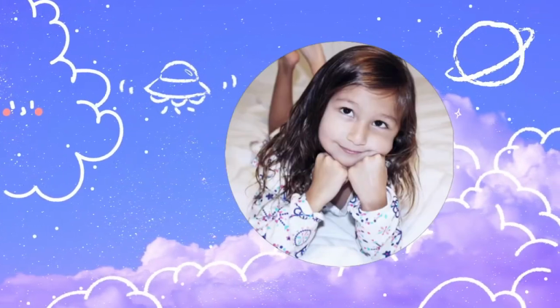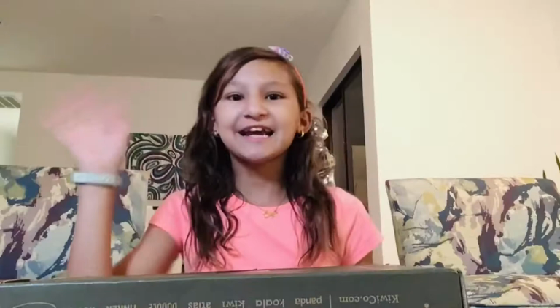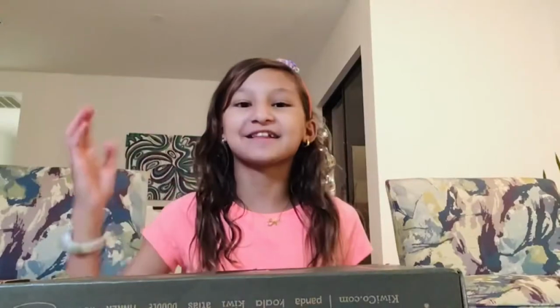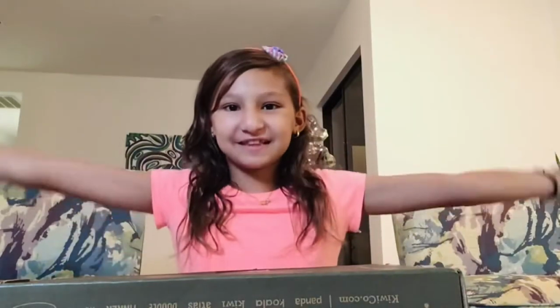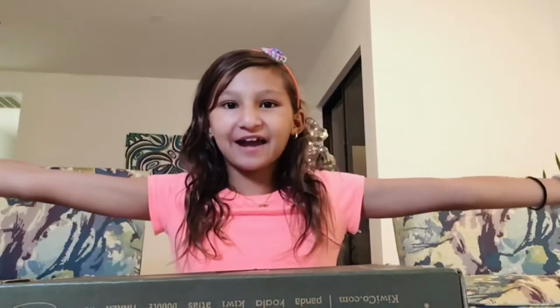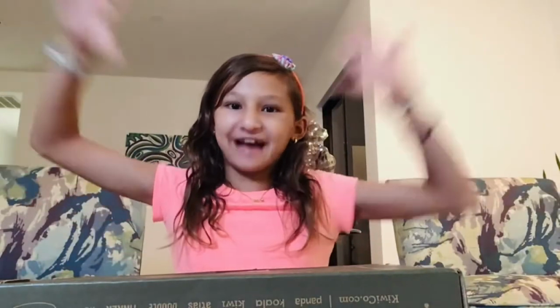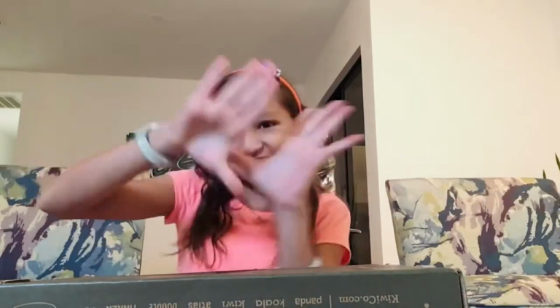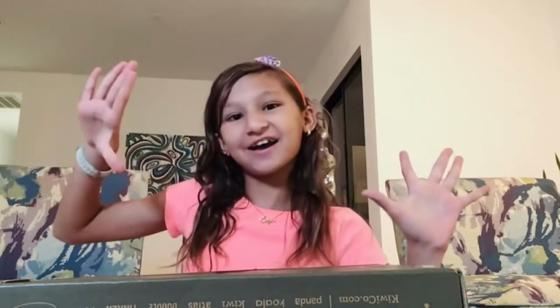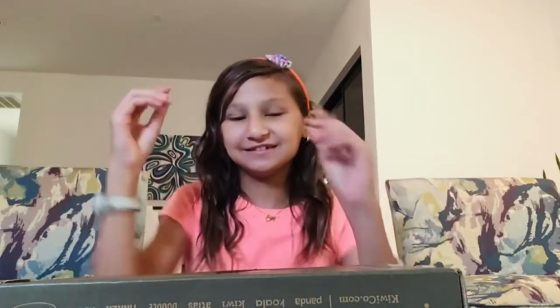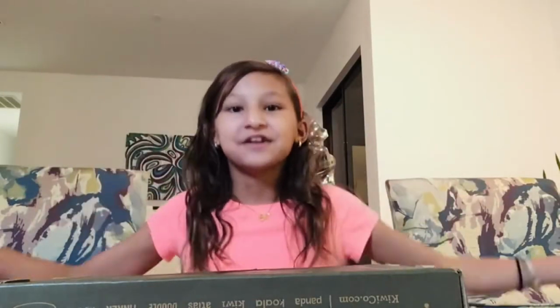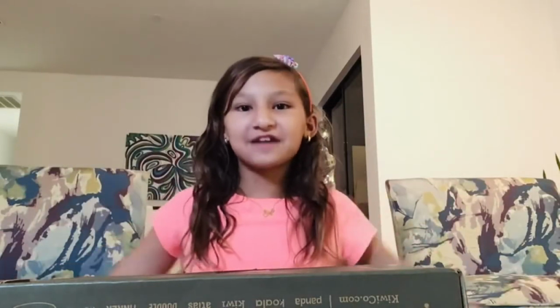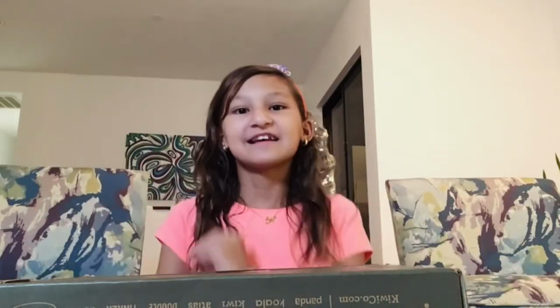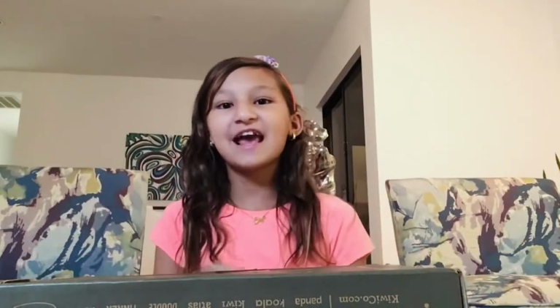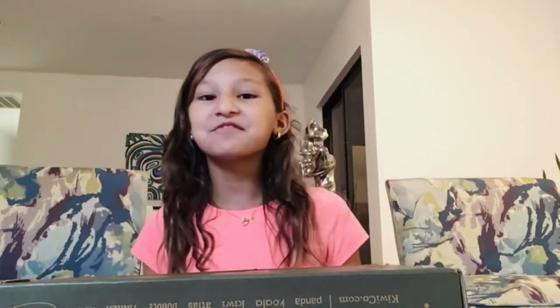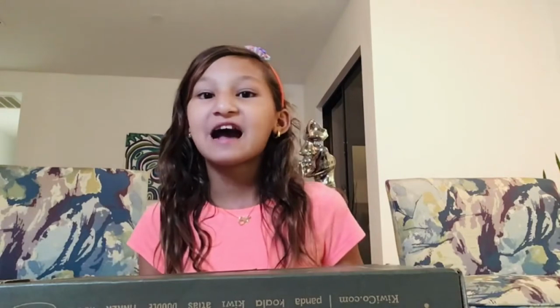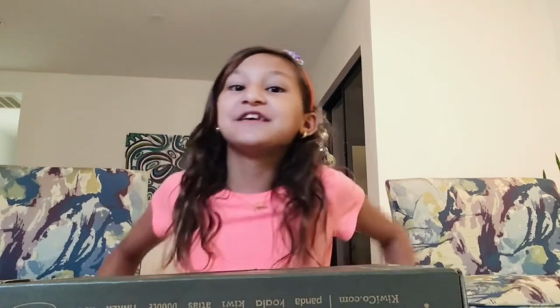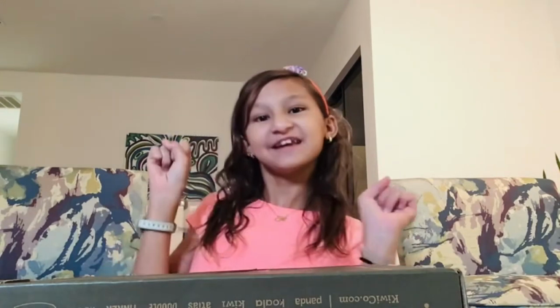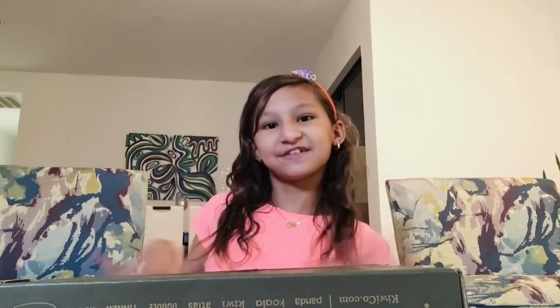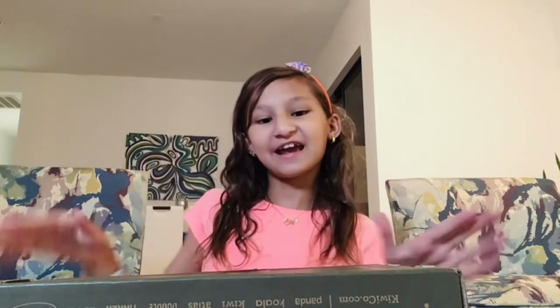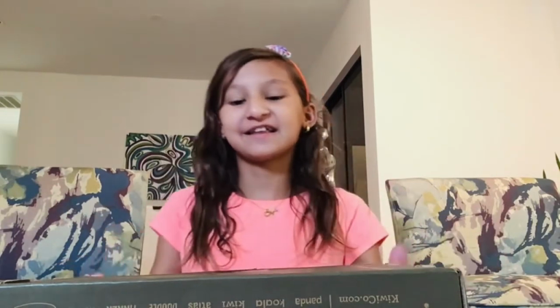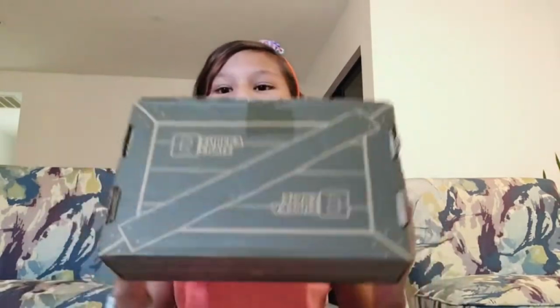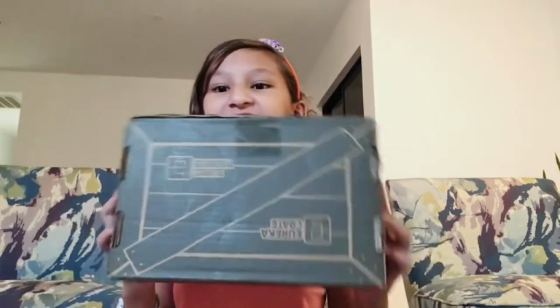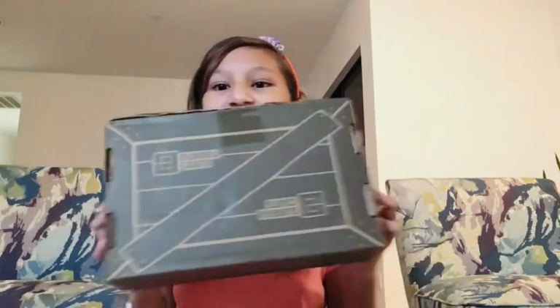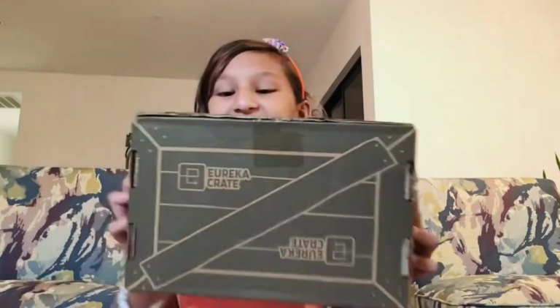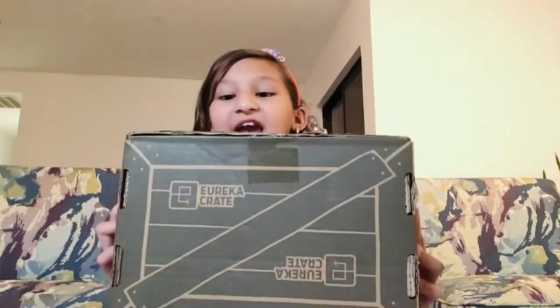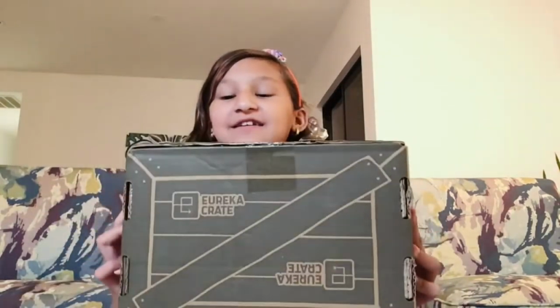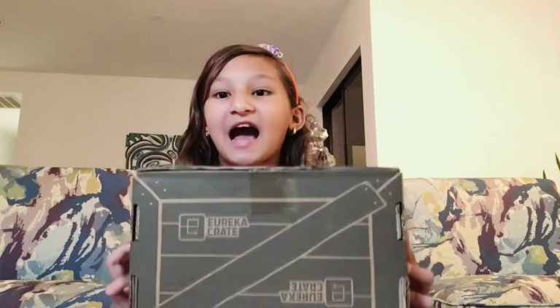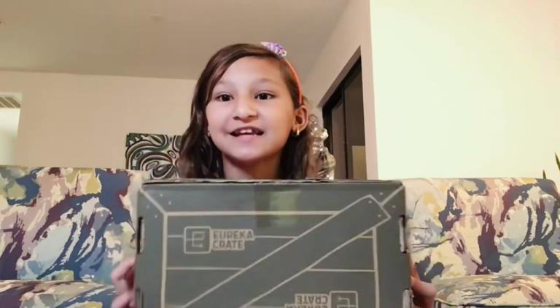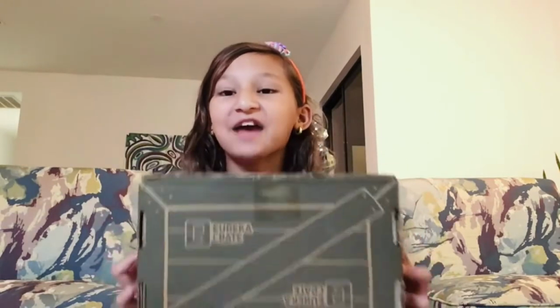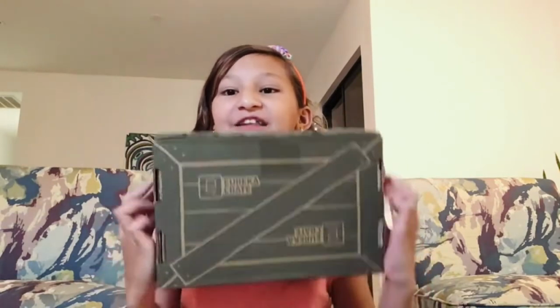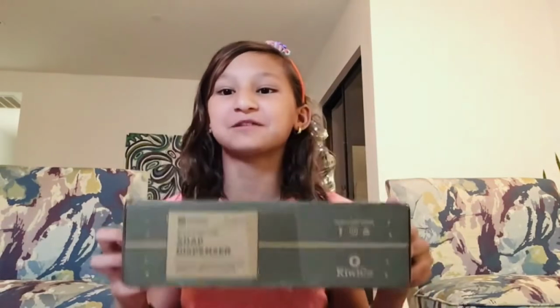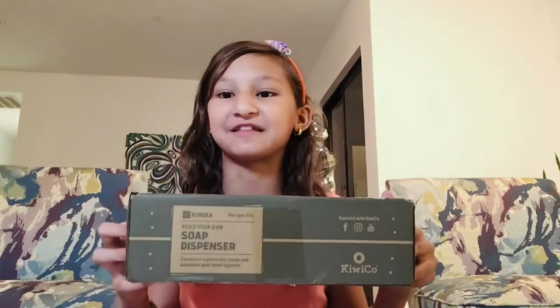Hey guys, it's me Skye on Skye's Thoughts. Today I made a Eureka crate. See, this is the box. And today I made a soap dispenser.